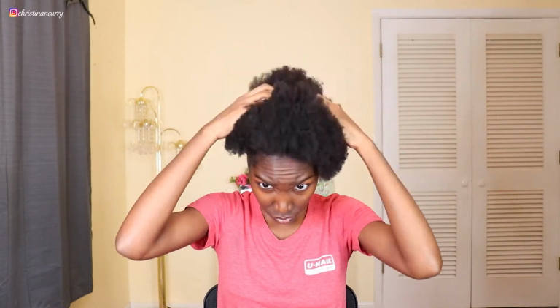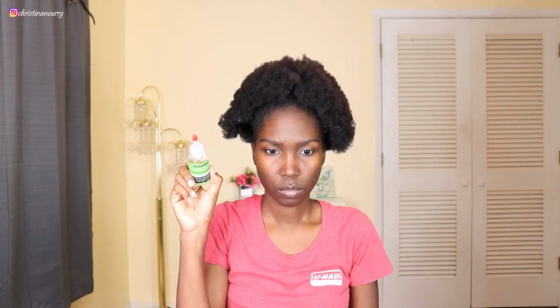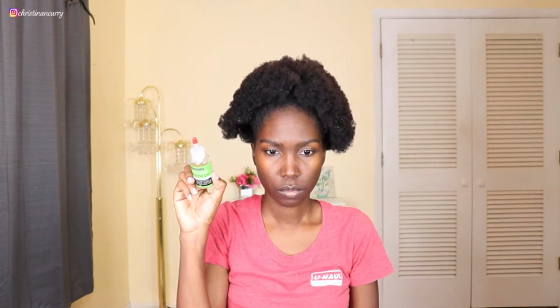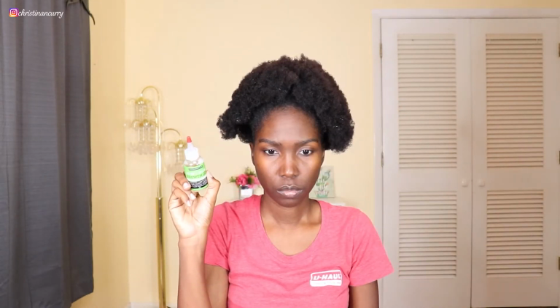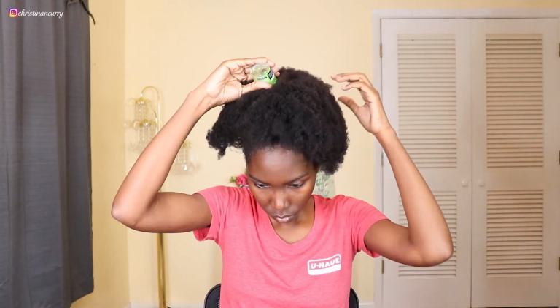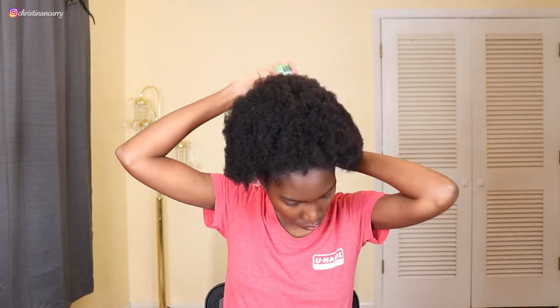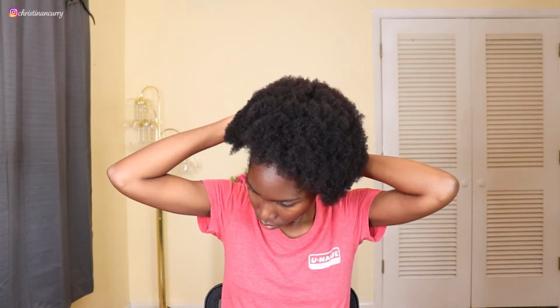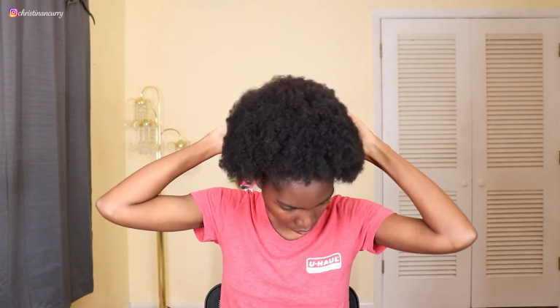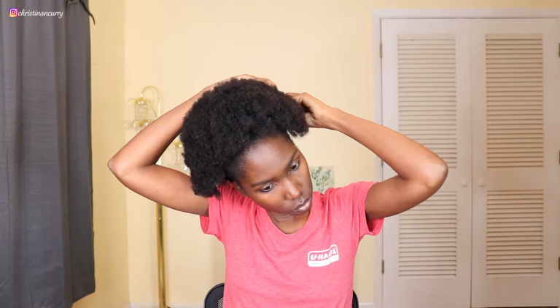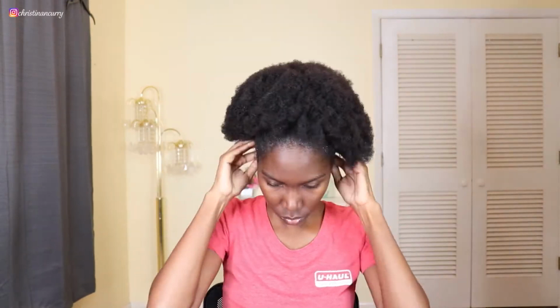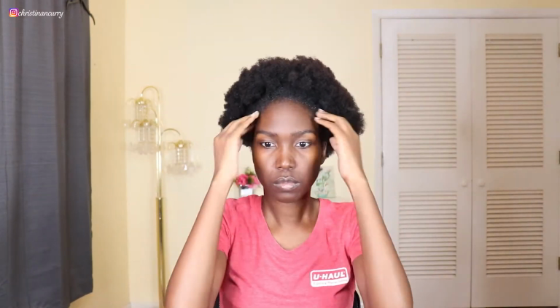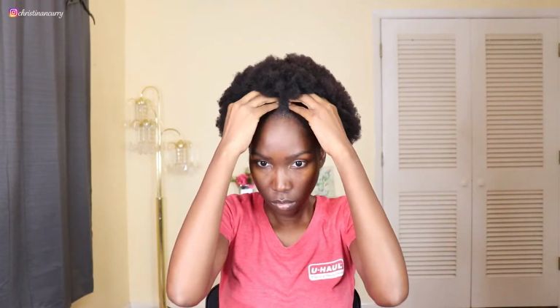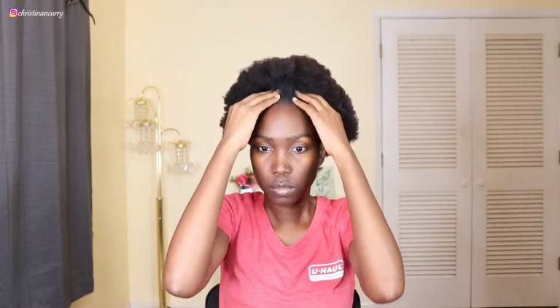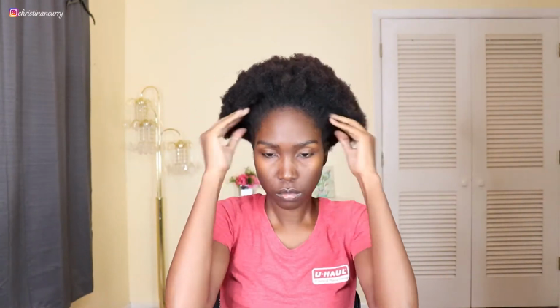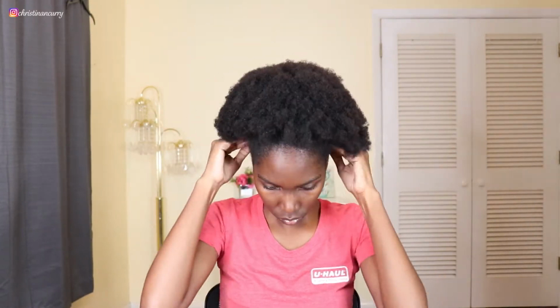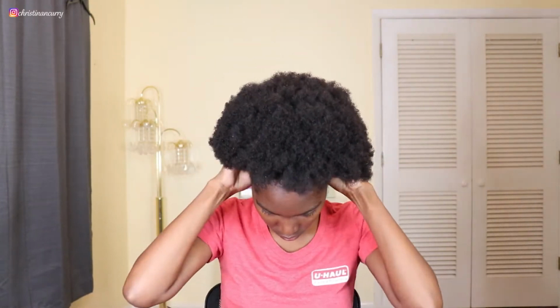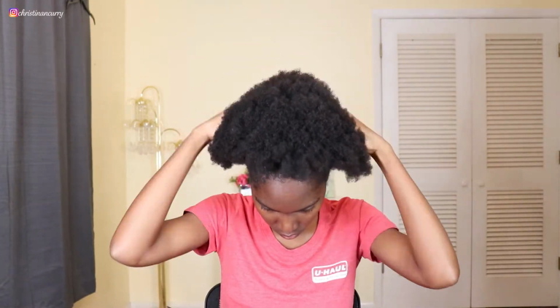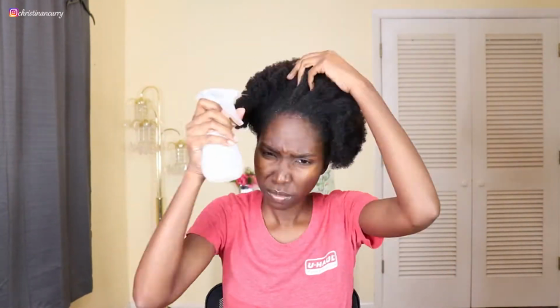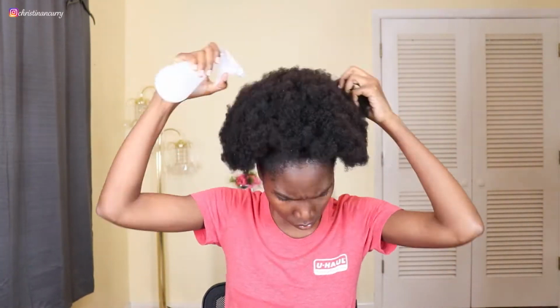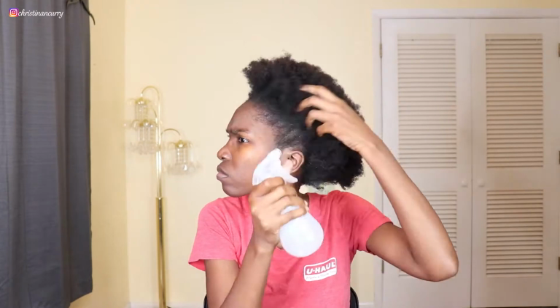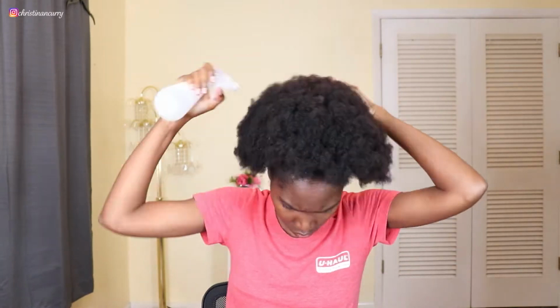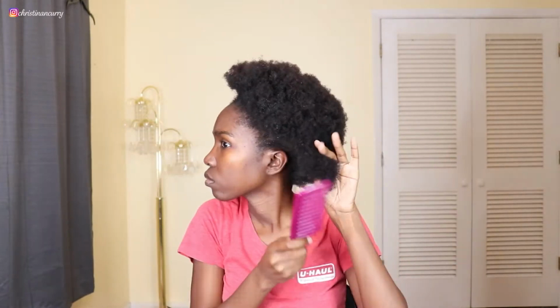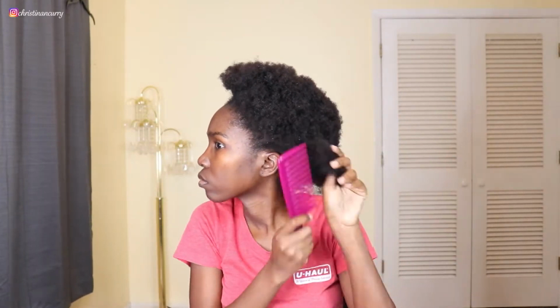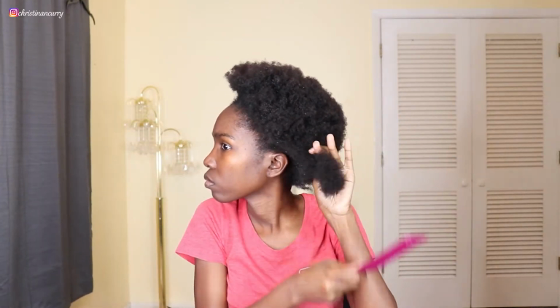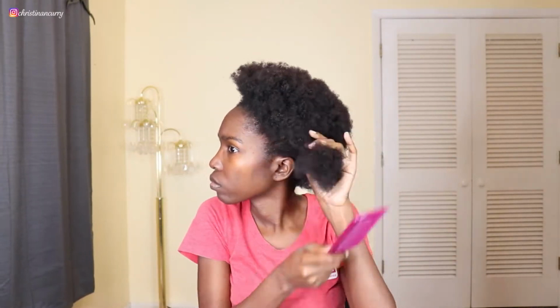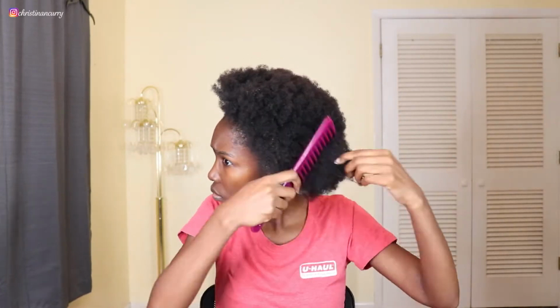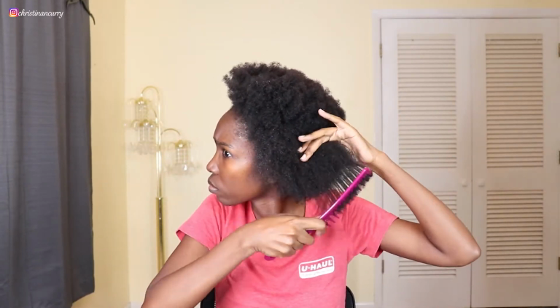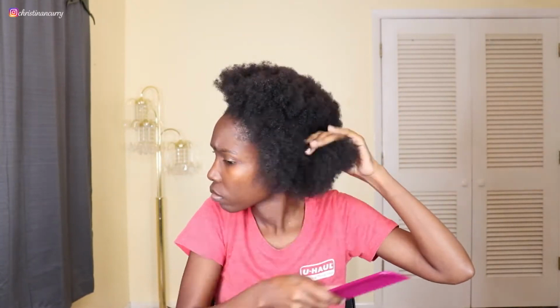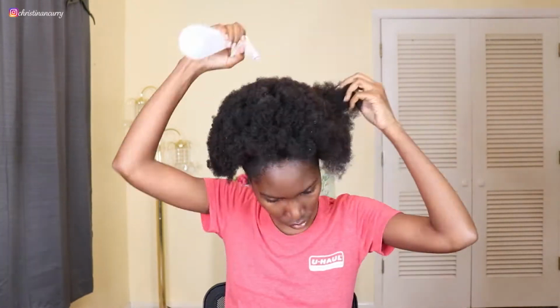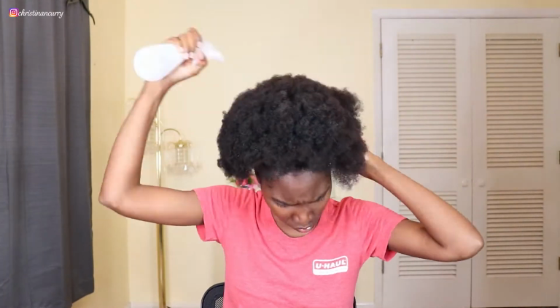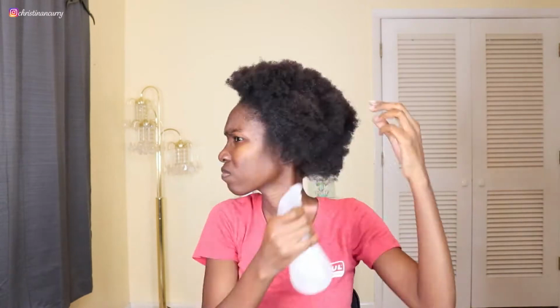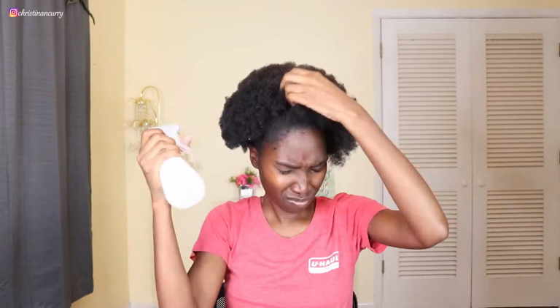After that I'm working my leave-in conditioner in really good. Then next I'm going to go in and oil my scalp with the 10-in-1 hair oil, and then I'm going to add some water to my hair to make it a lot easier to detangle, and I'm just going to detangle with my wide-tooth comb.